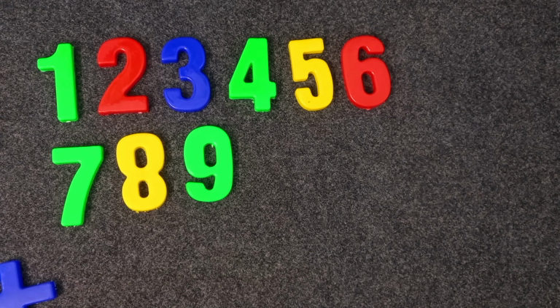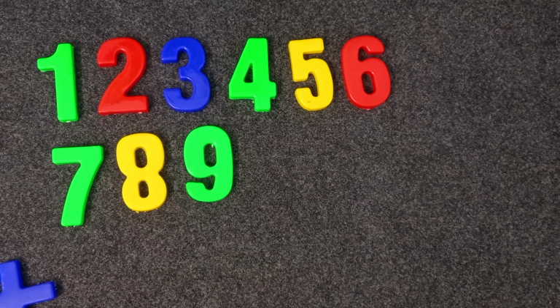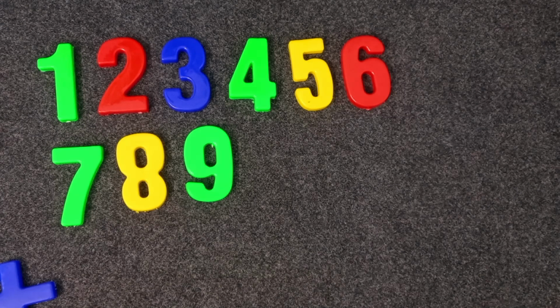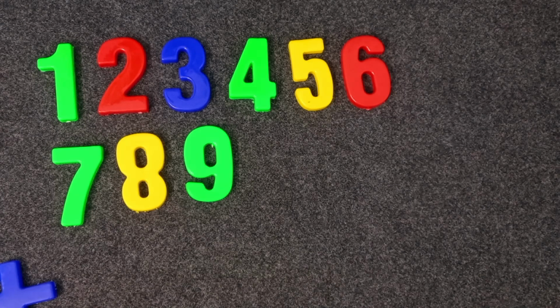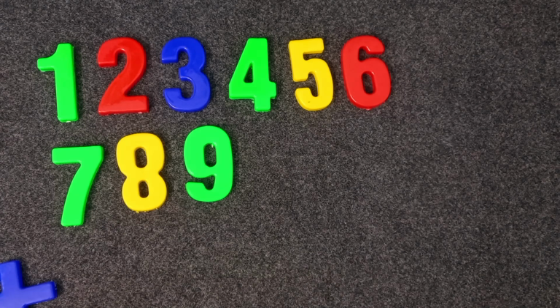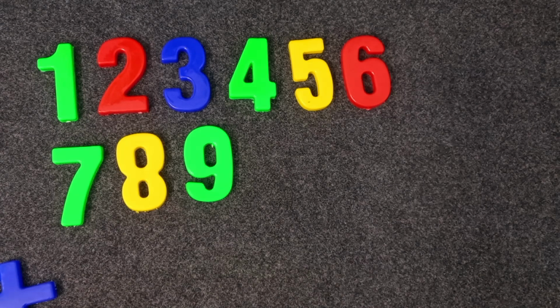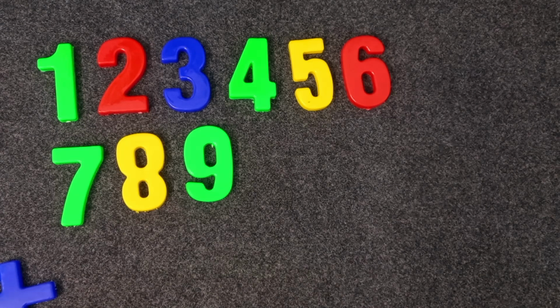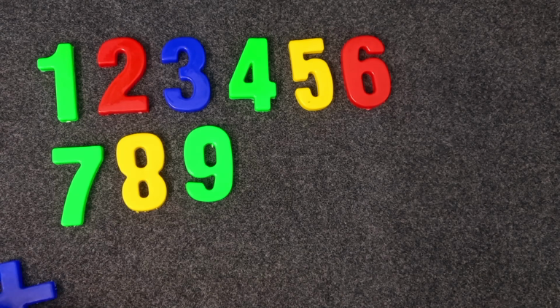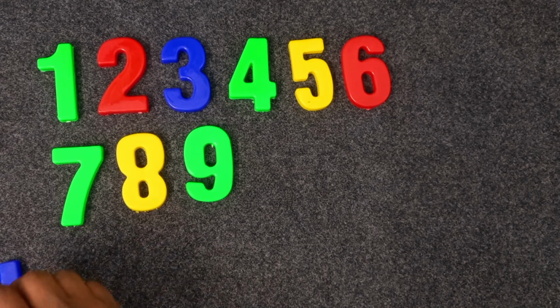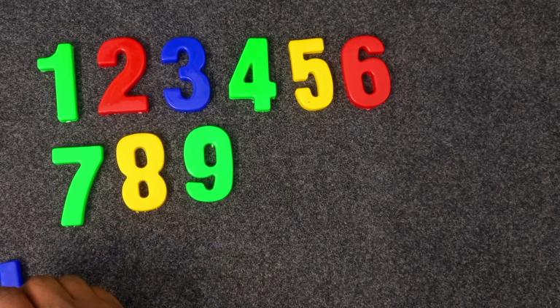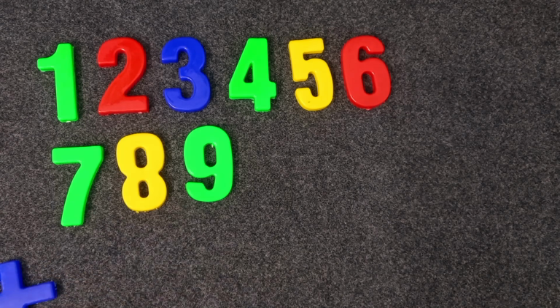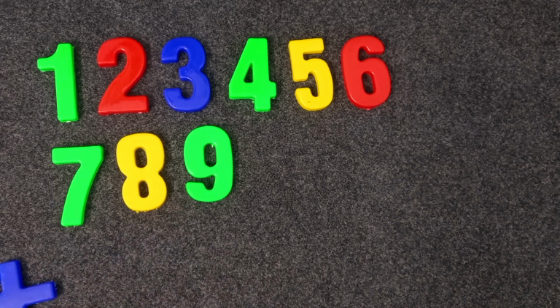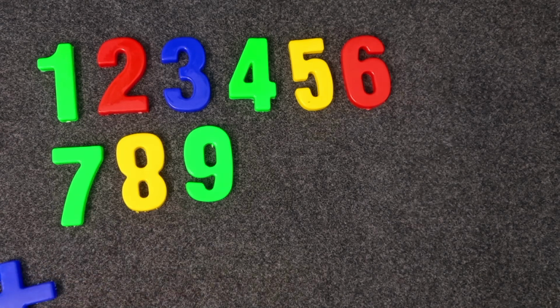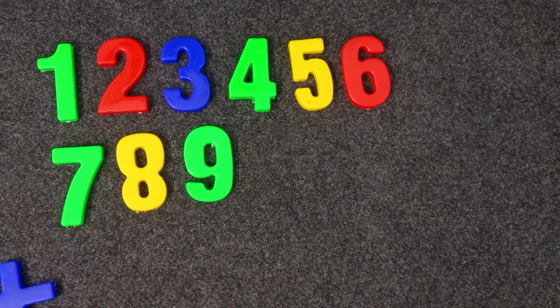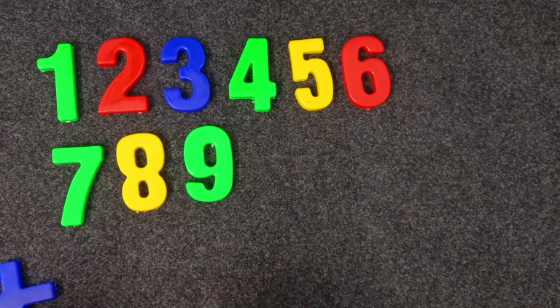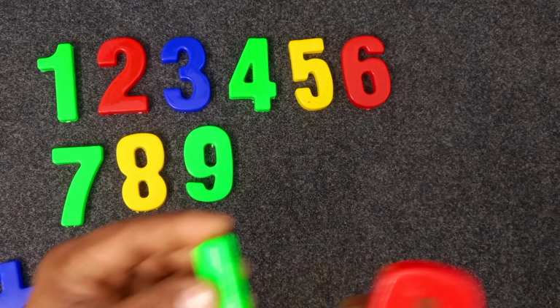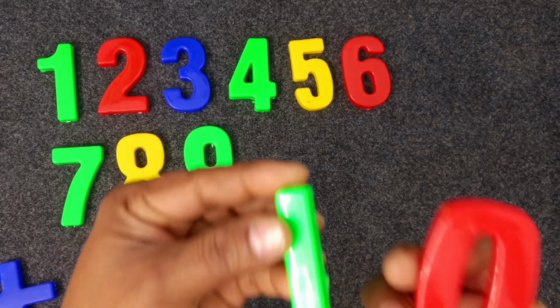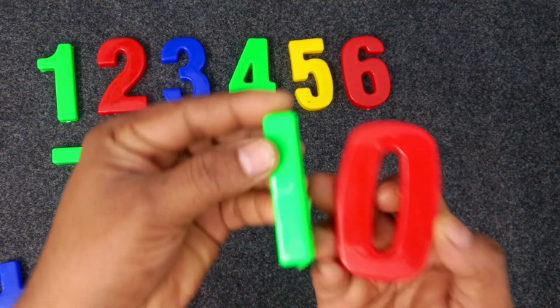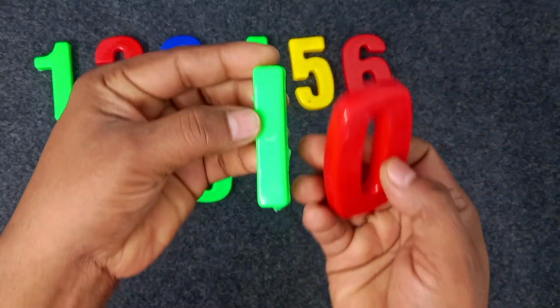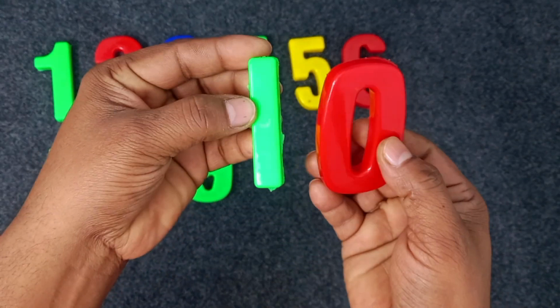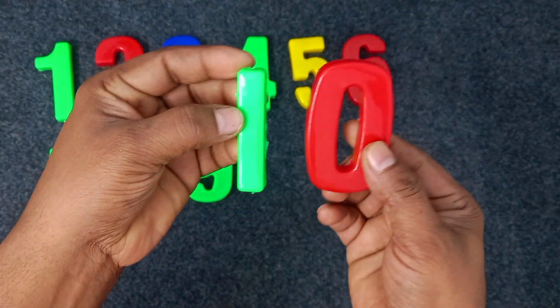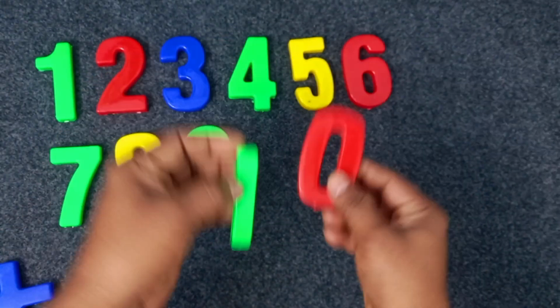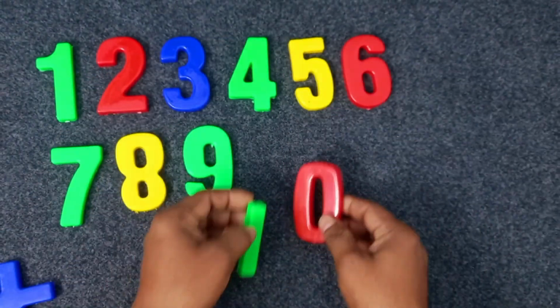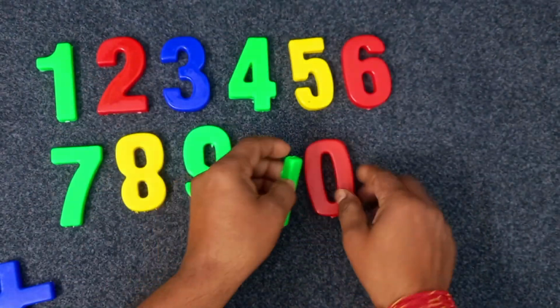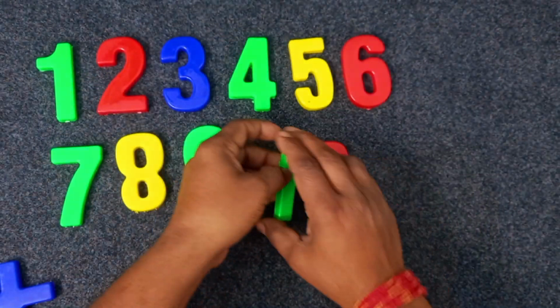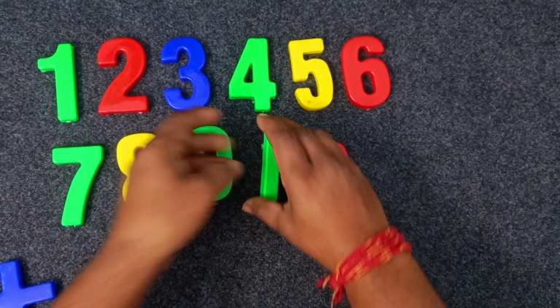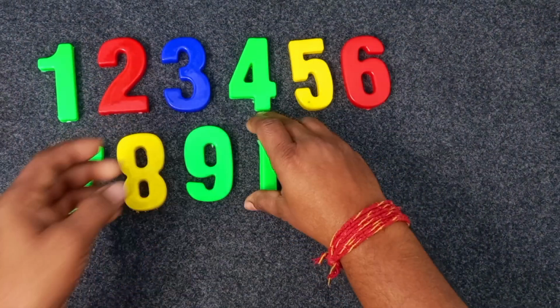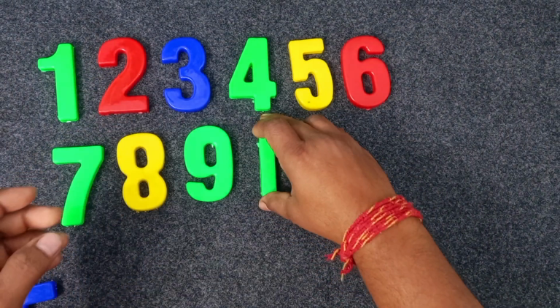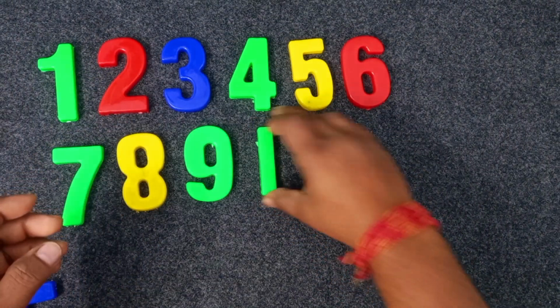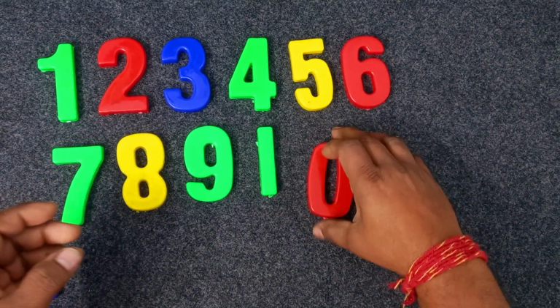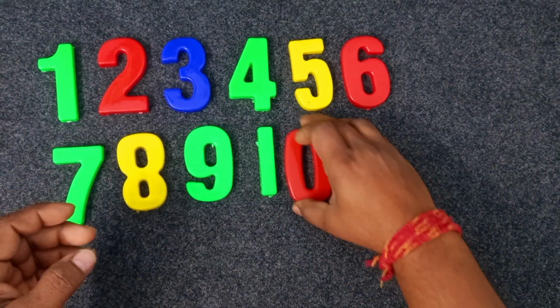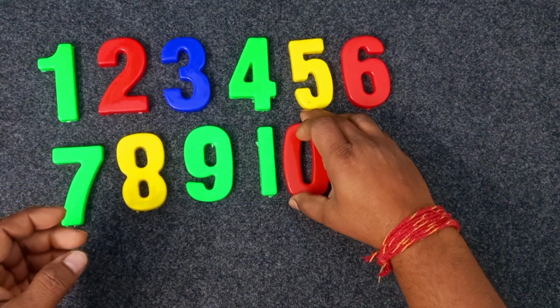Green and red. Ten. Green and red. Ten. Ten.